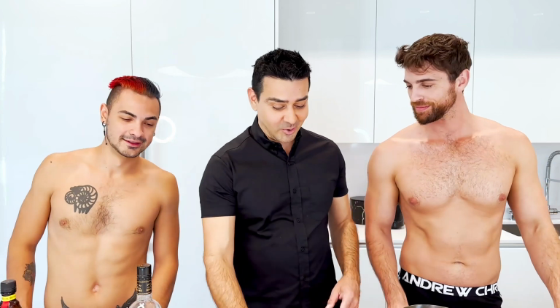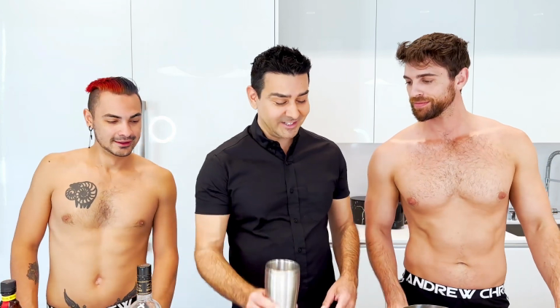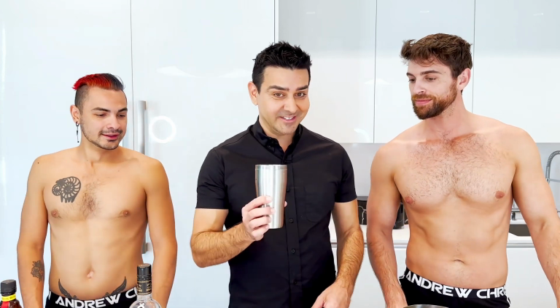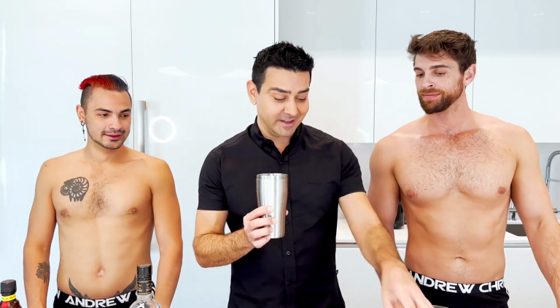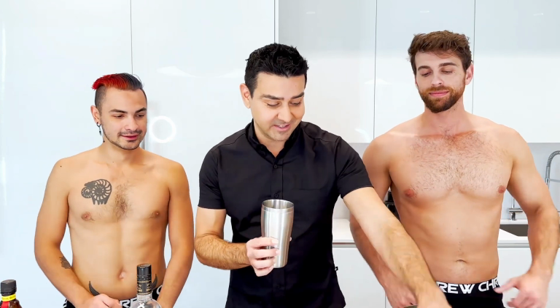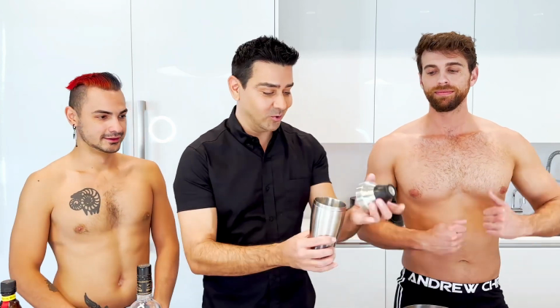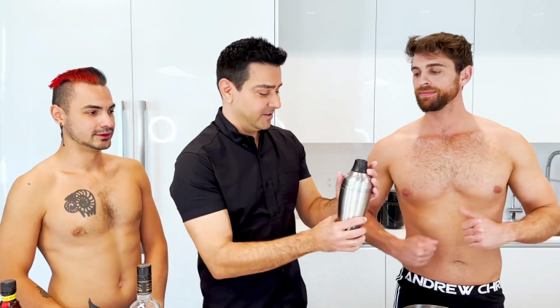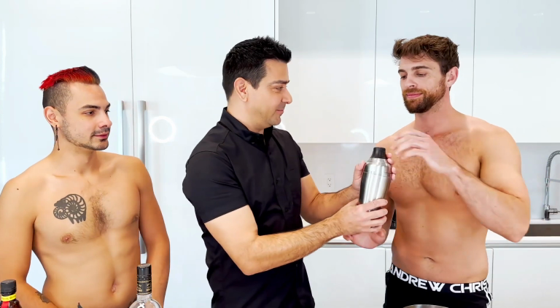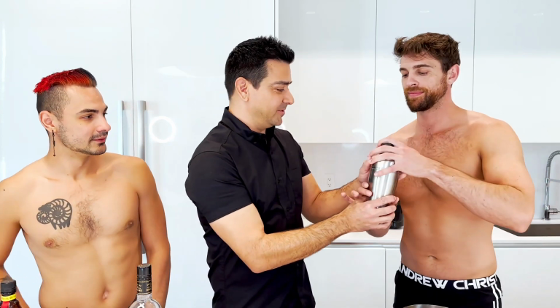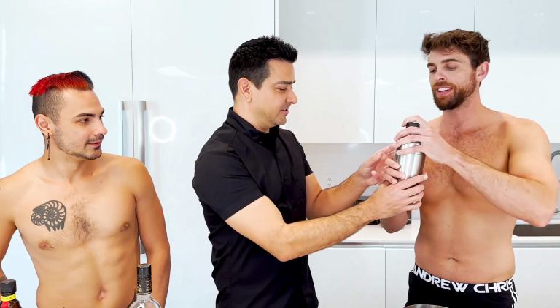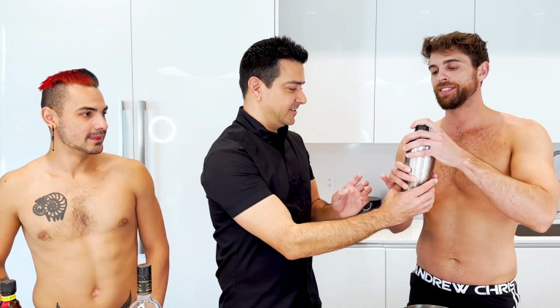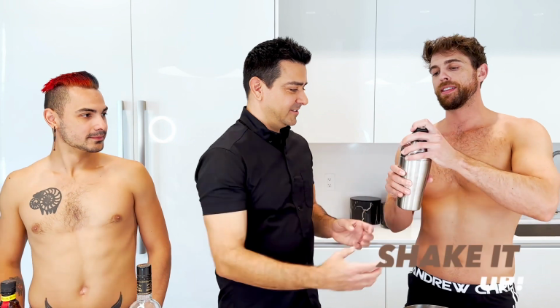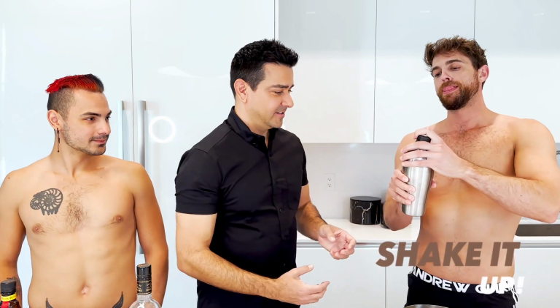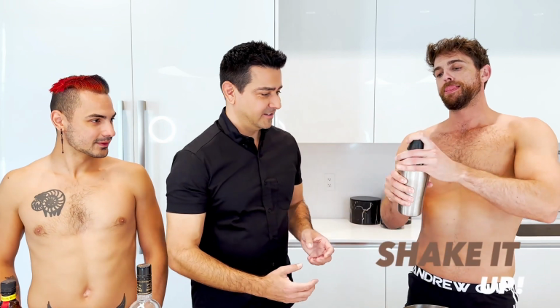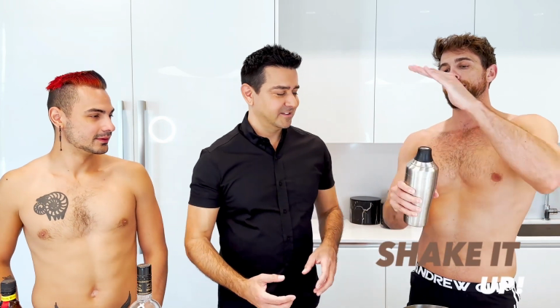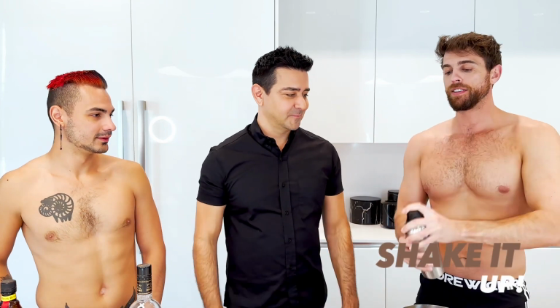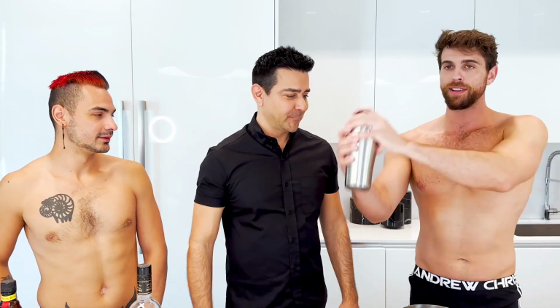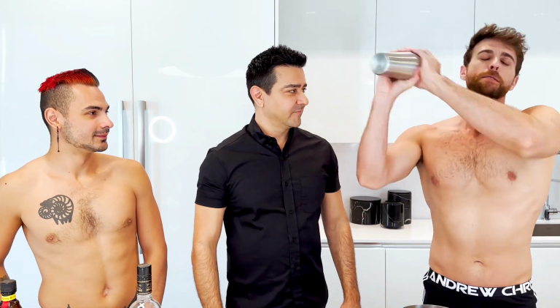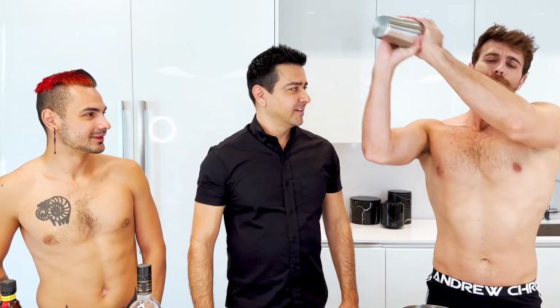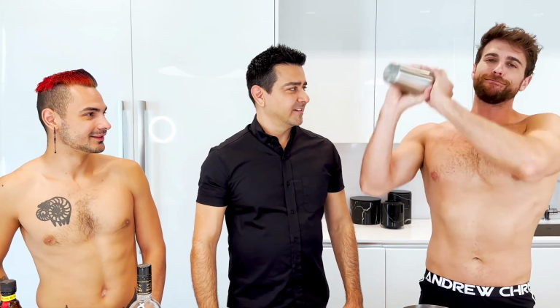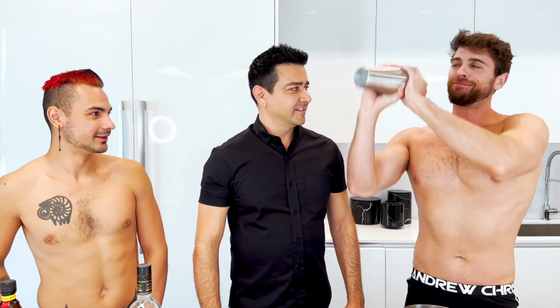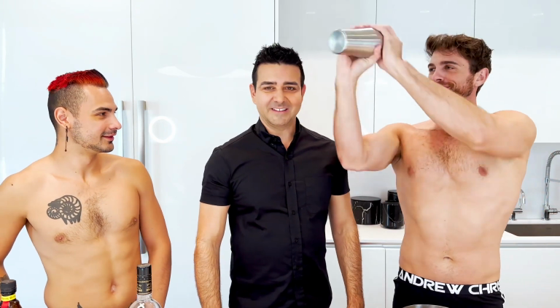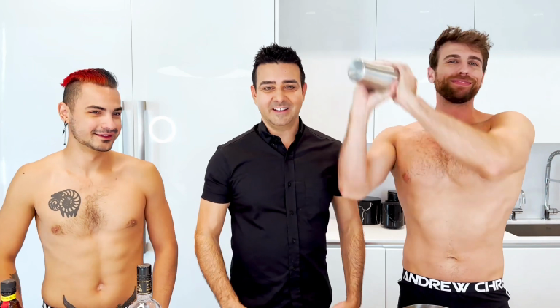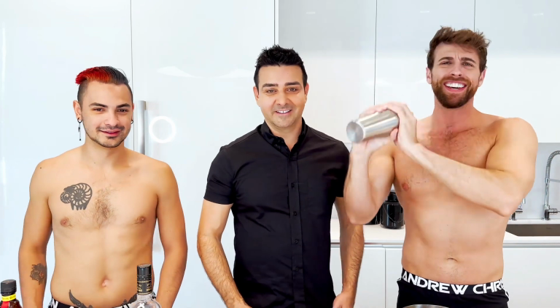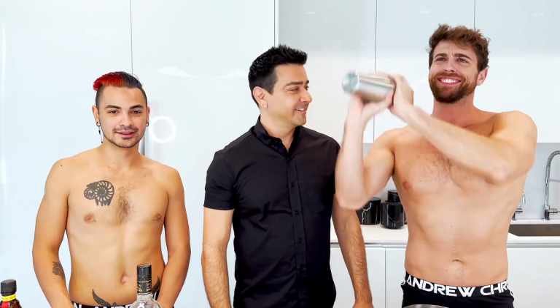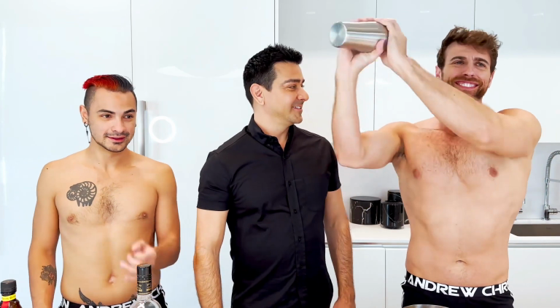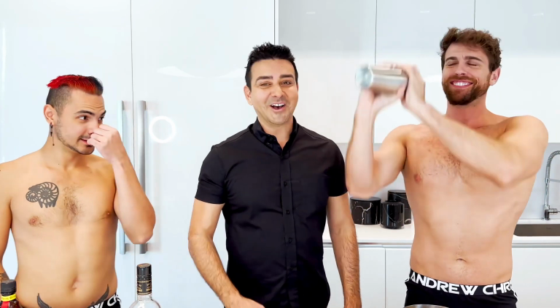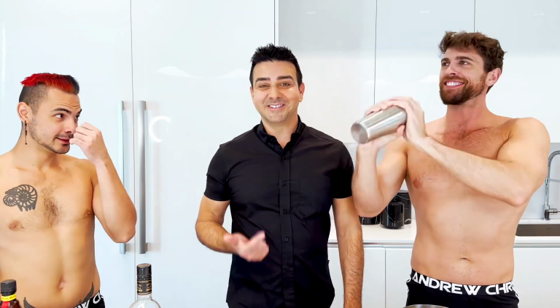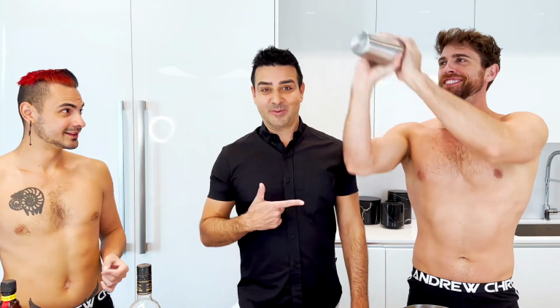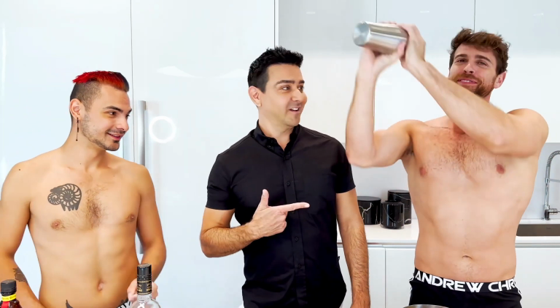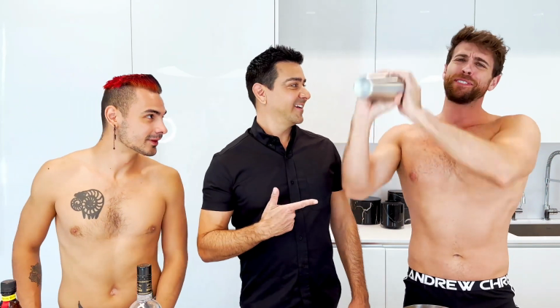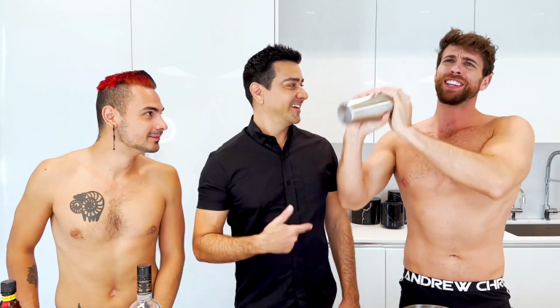So let's shake this up and get it nice and cold. Jean-Paul, will you do the honors? He's got that technique on it — something tells me he's done this before. I've been doing it for a long time.